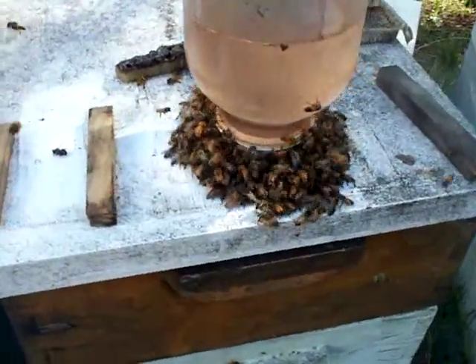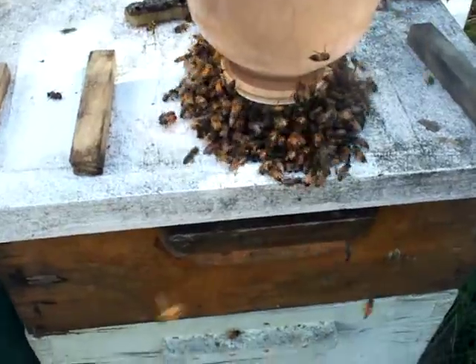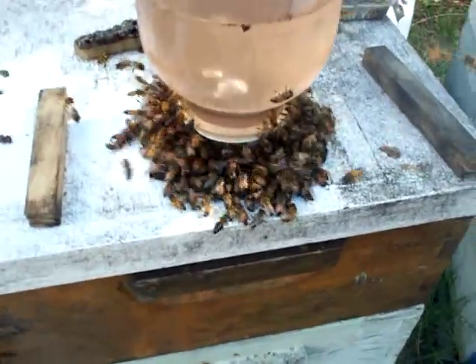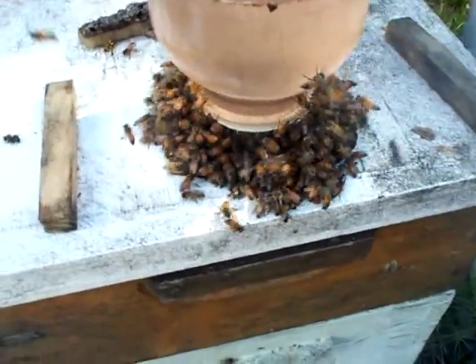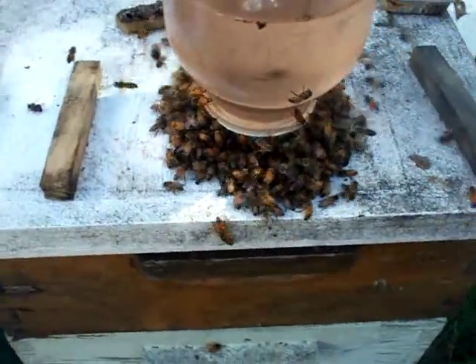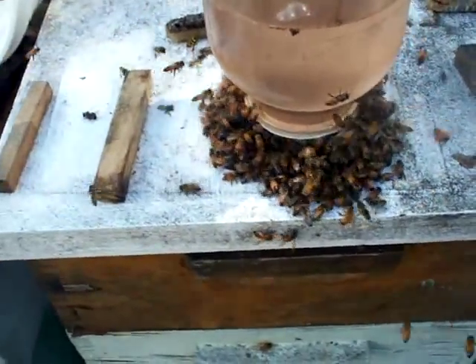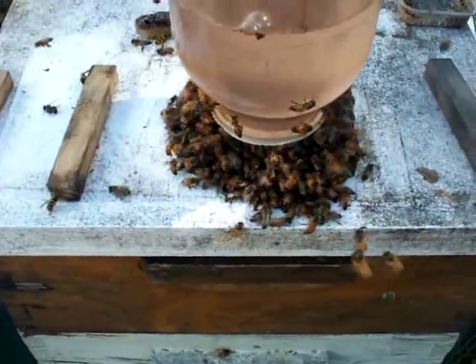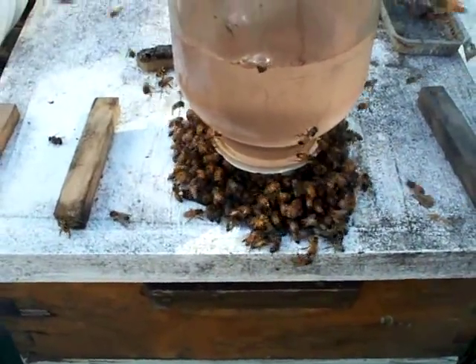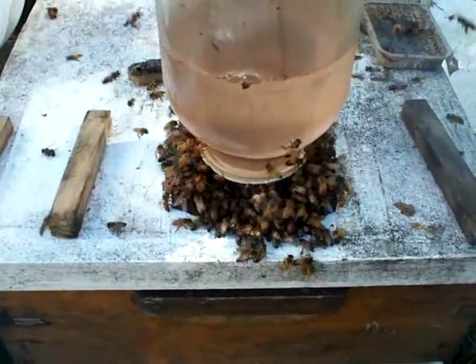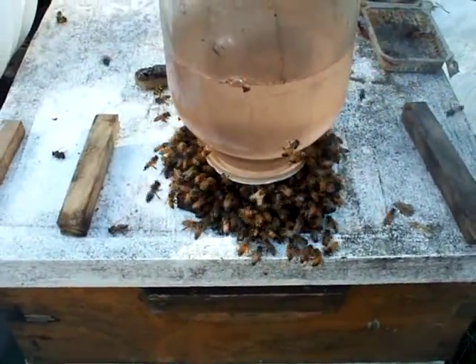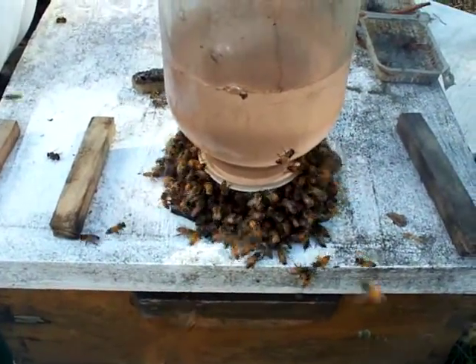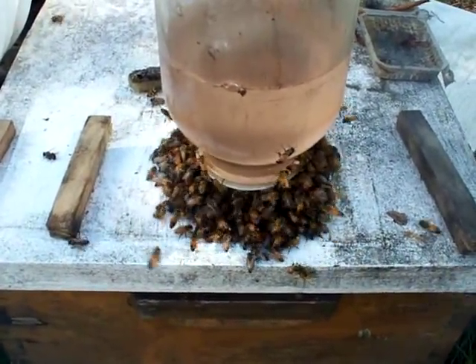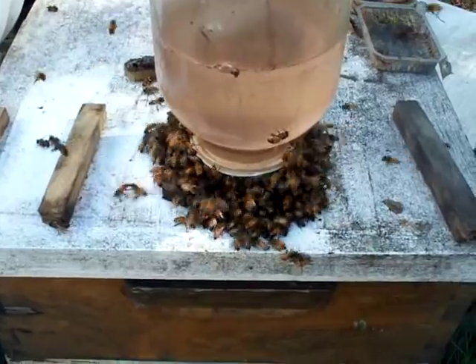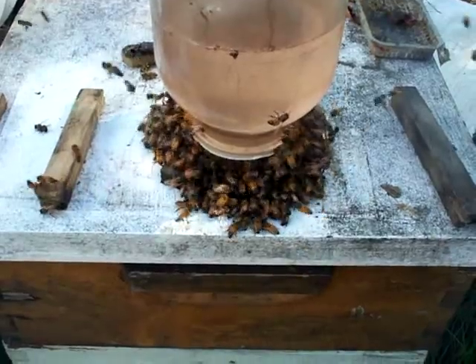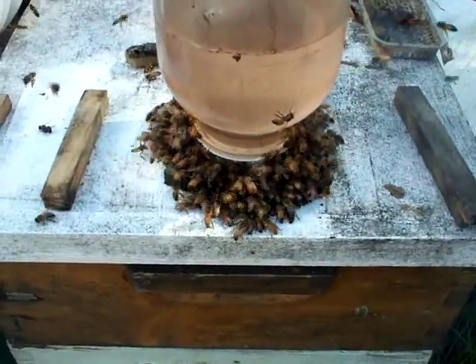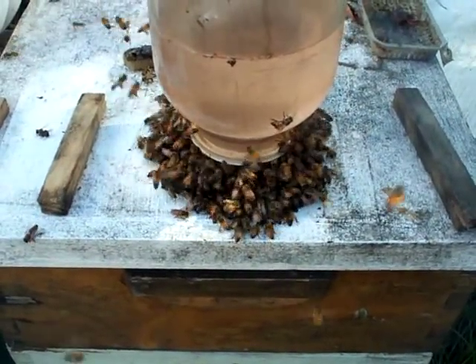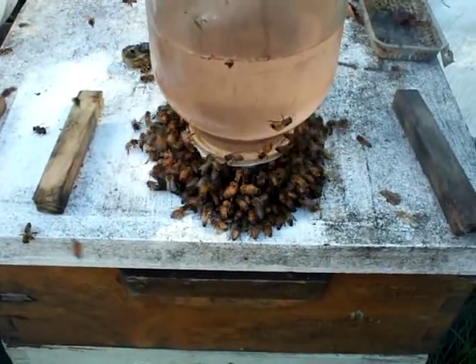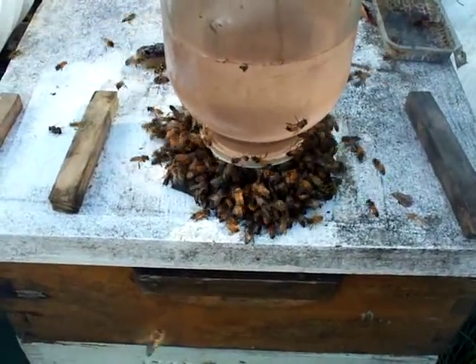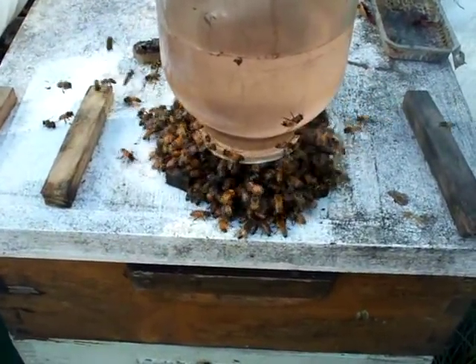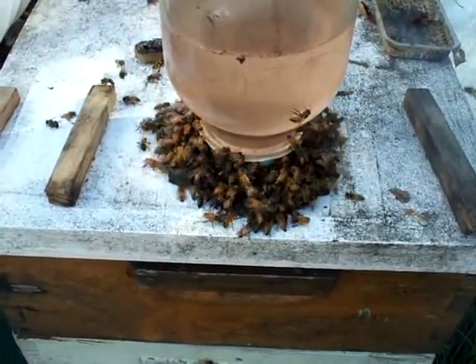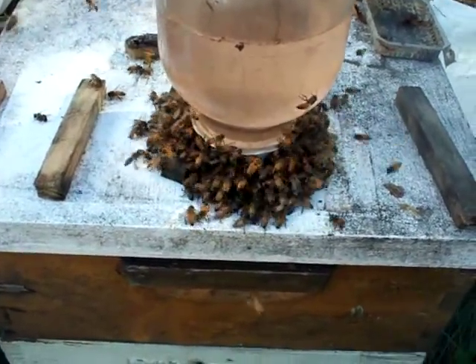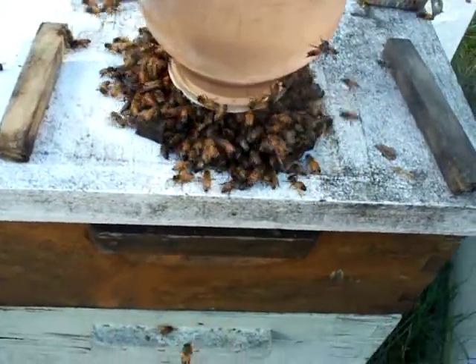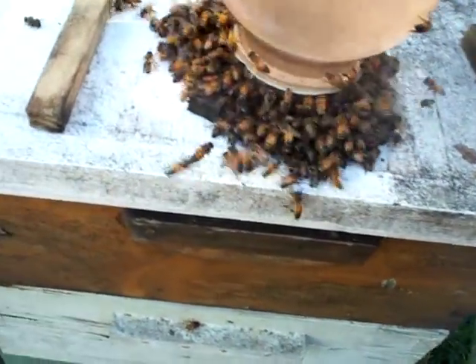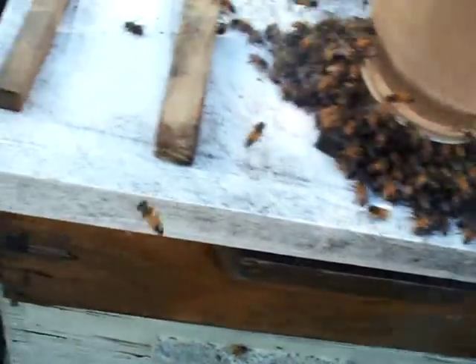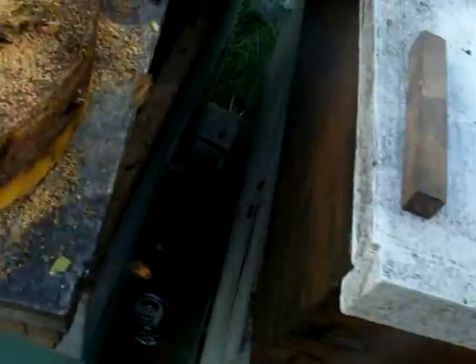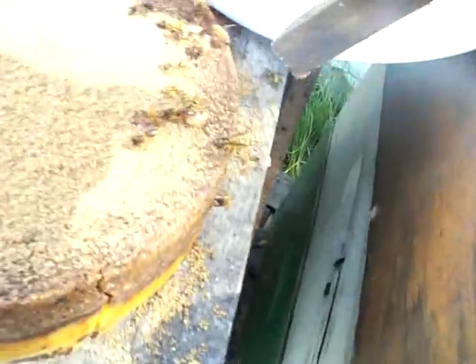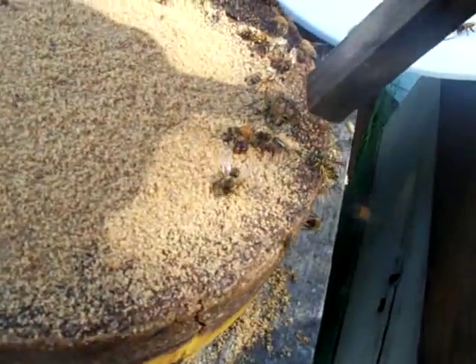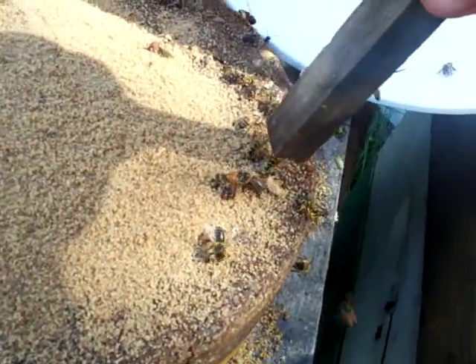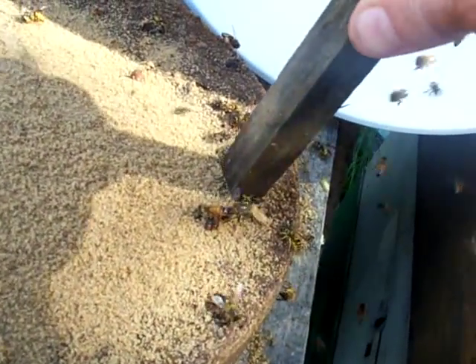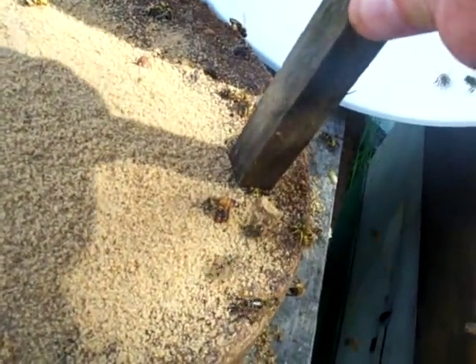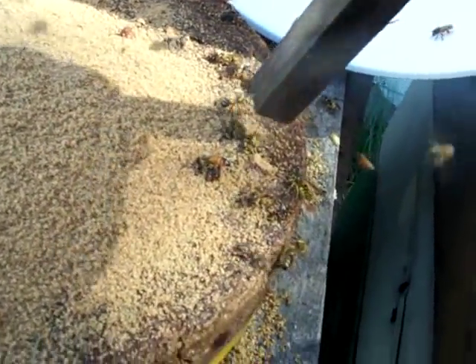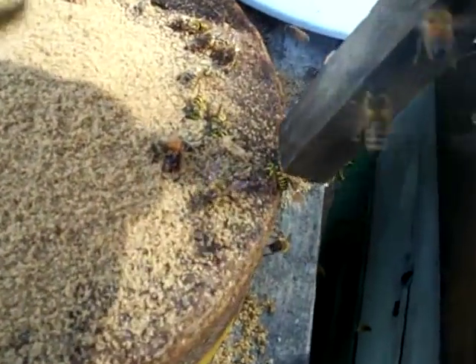In an emergency — this is late fall — if you want to speed things up, you can go ahead and feed, and then you can kill yellowjackets at the same time.